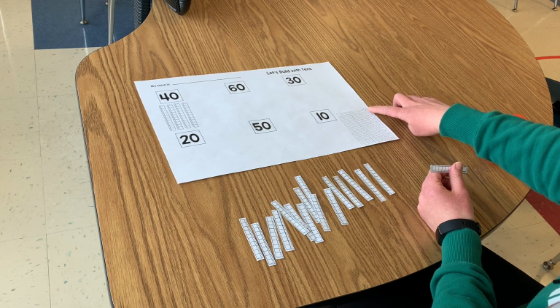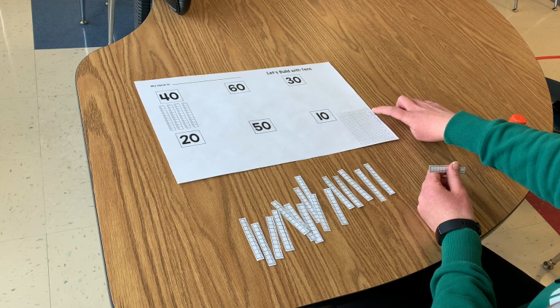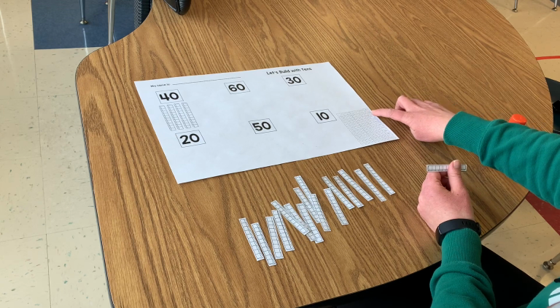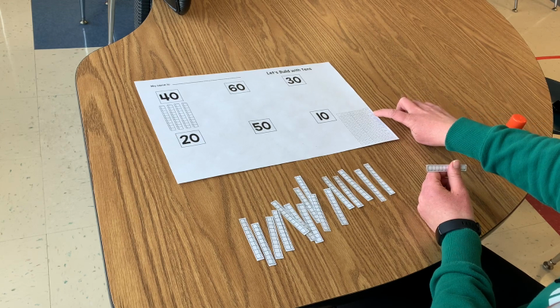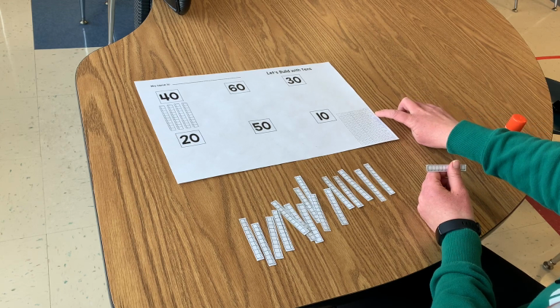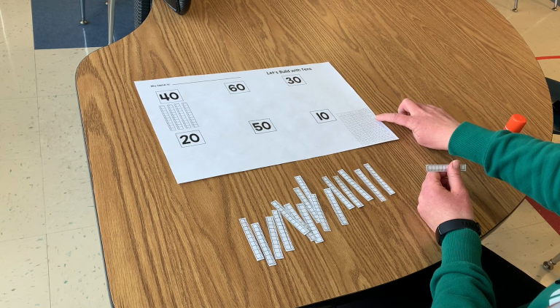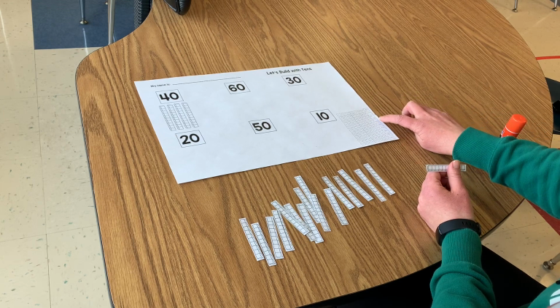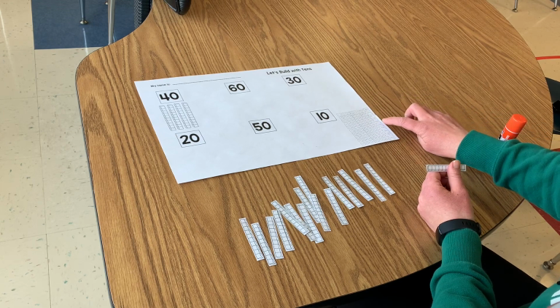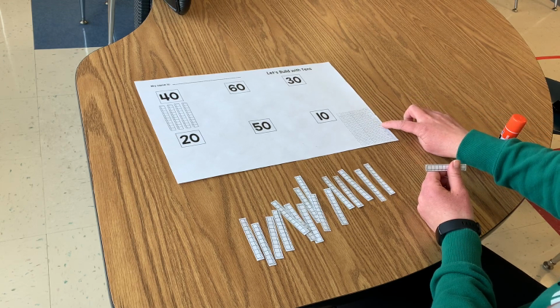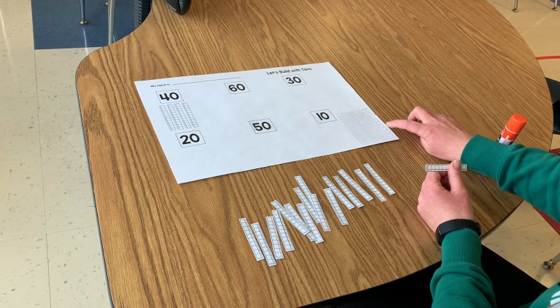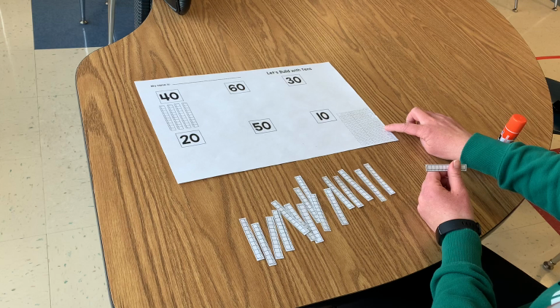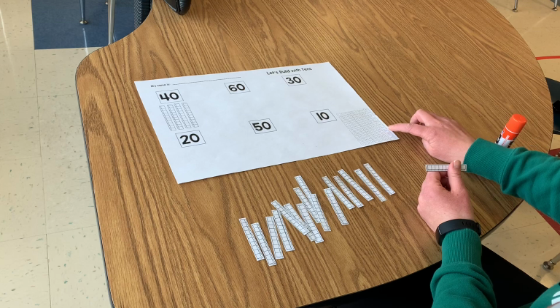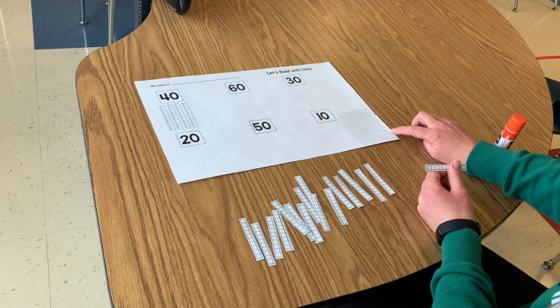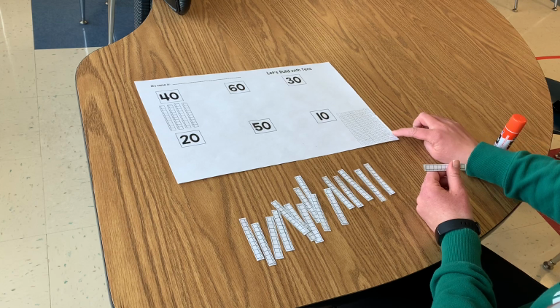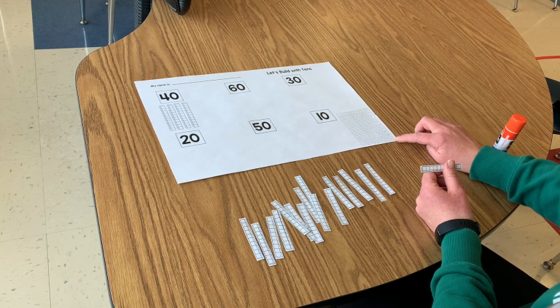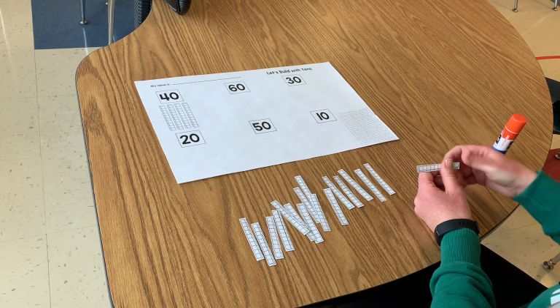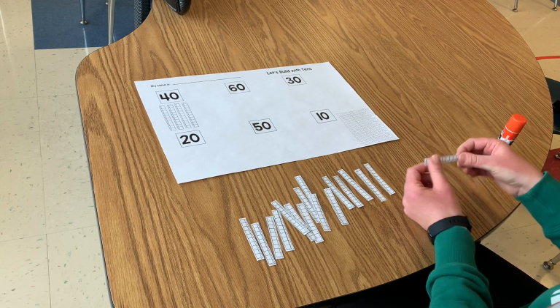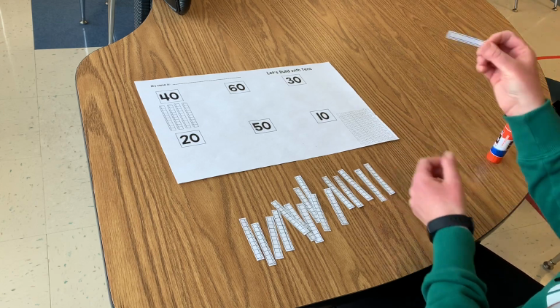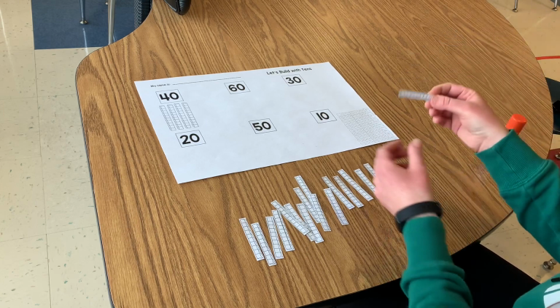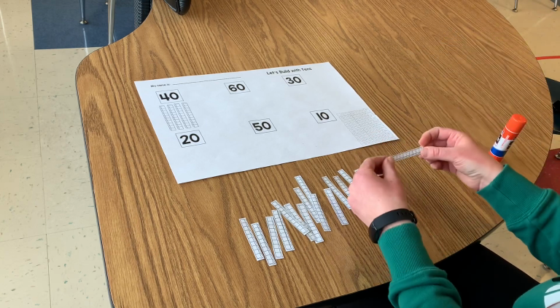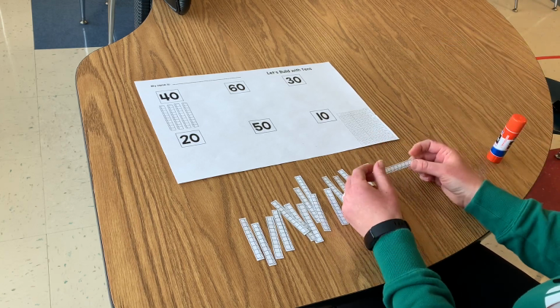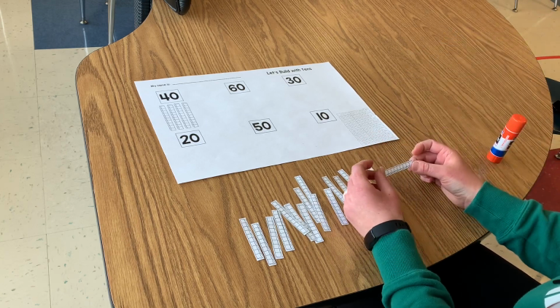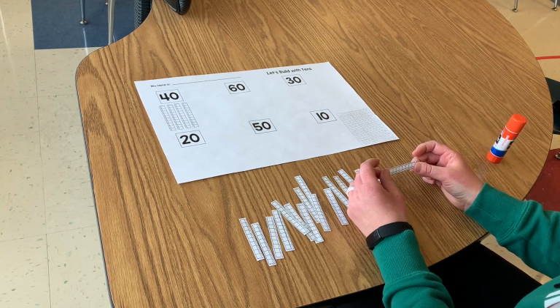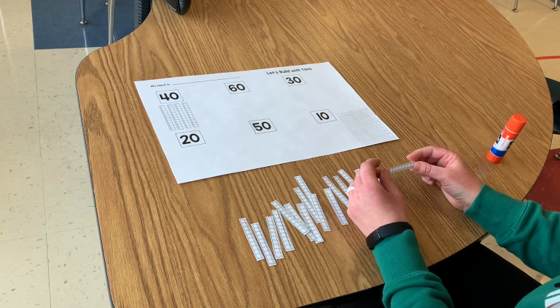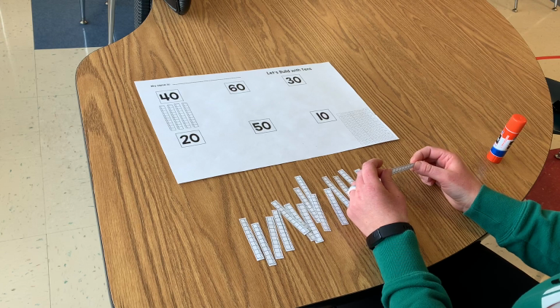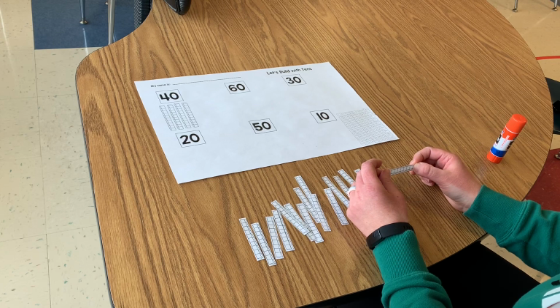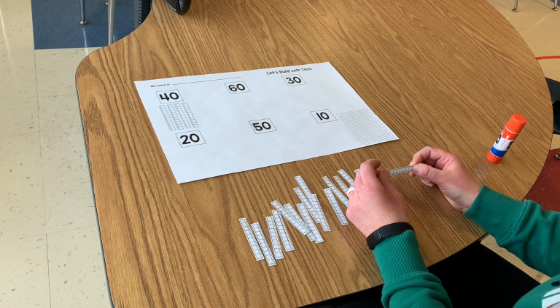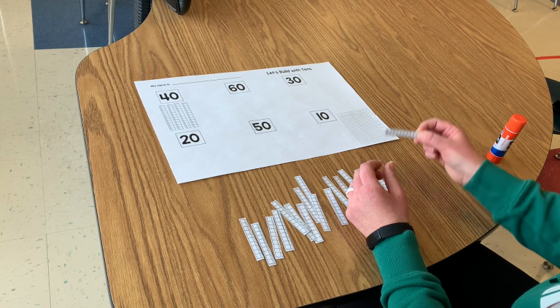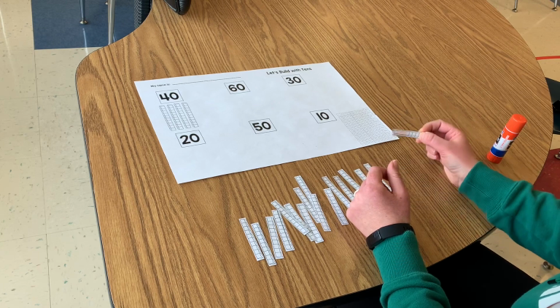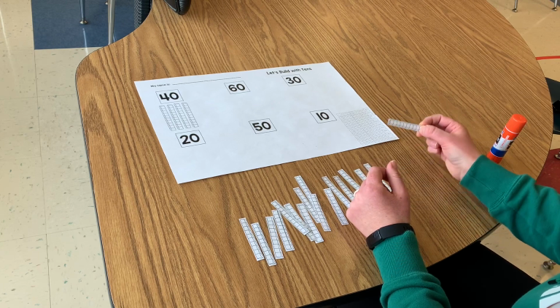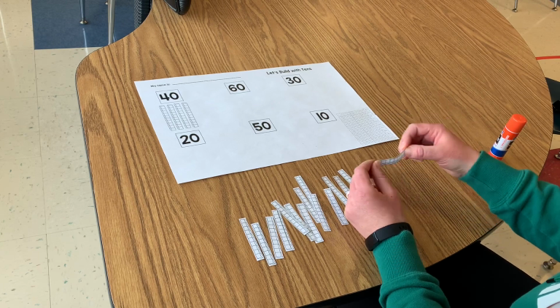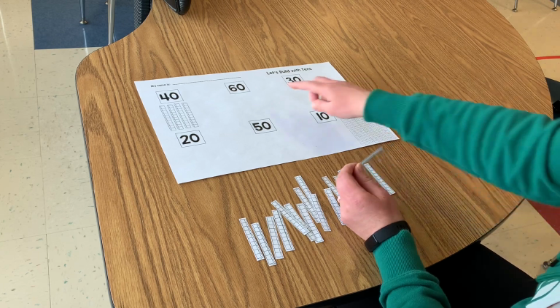So if you're counting by tens: 10, 20, 30, 40, 50, 60, 70, 80, 90, 100. I'm going to put my tens on my hundreds chart to make sure that I'm building my numbers correctly.